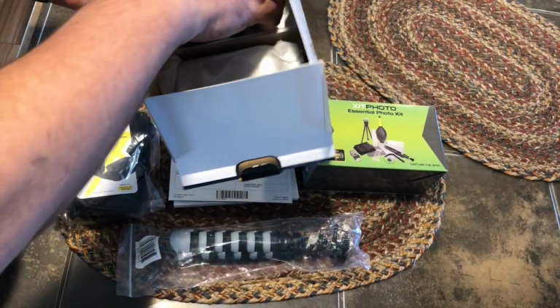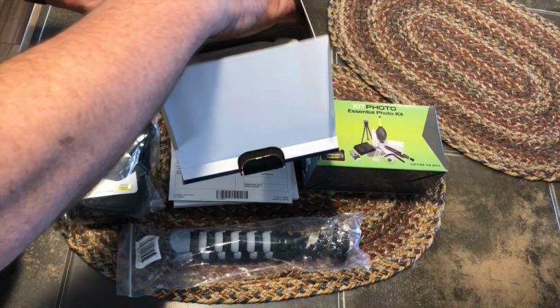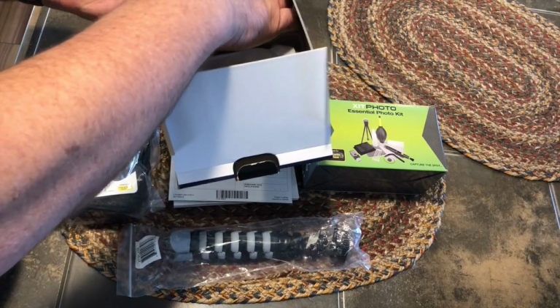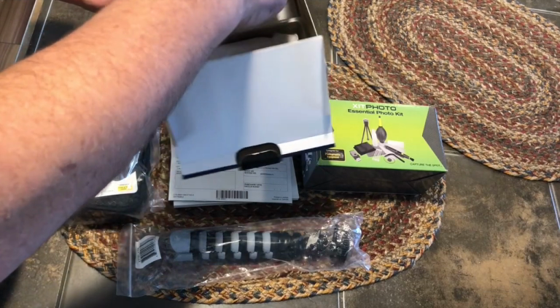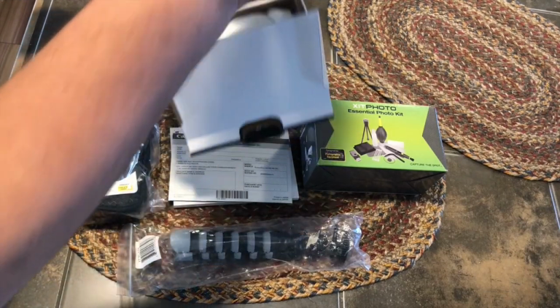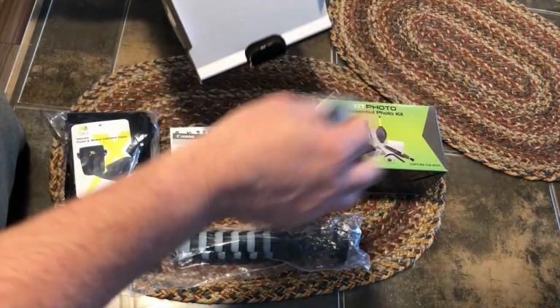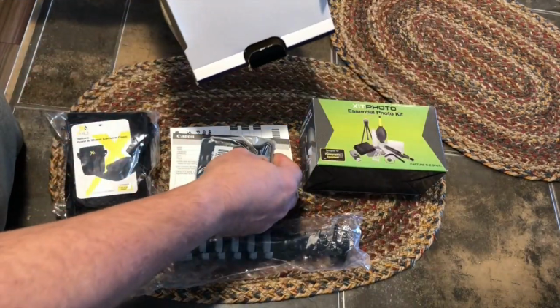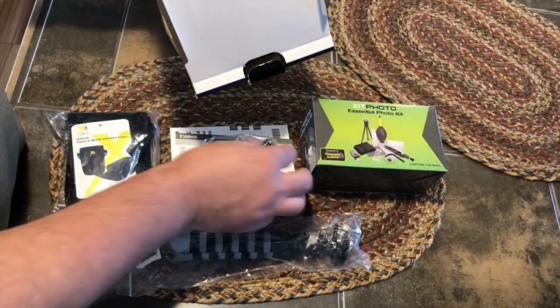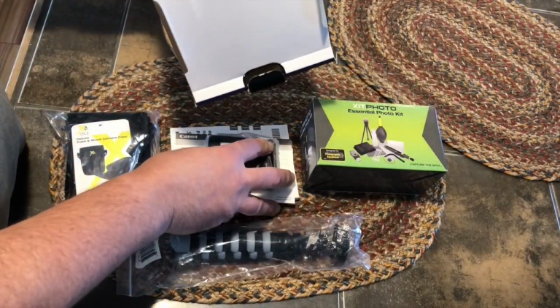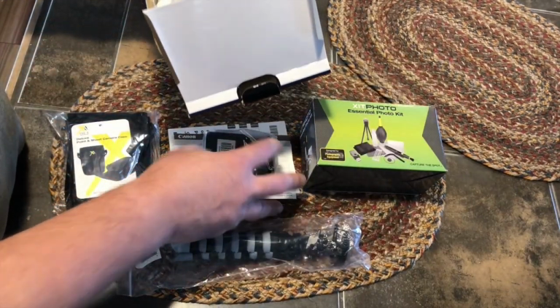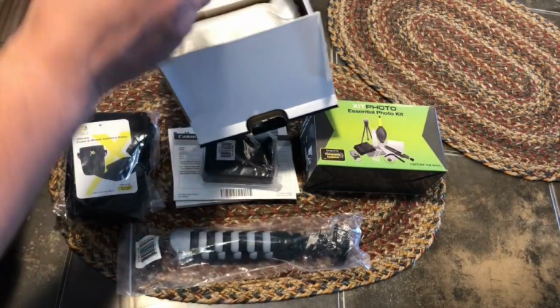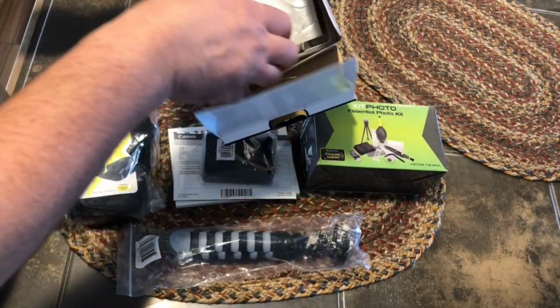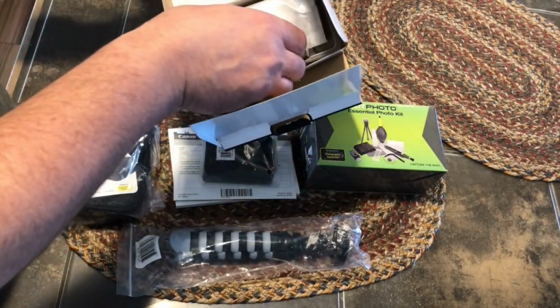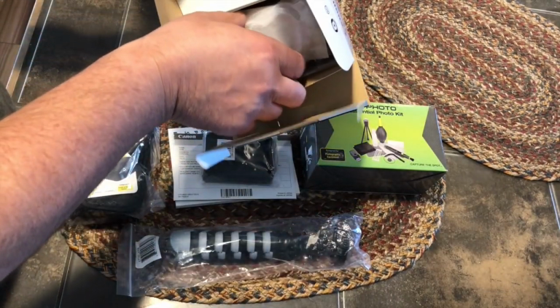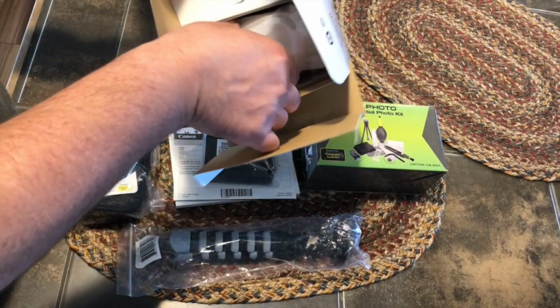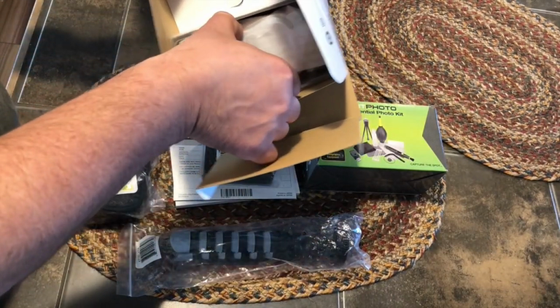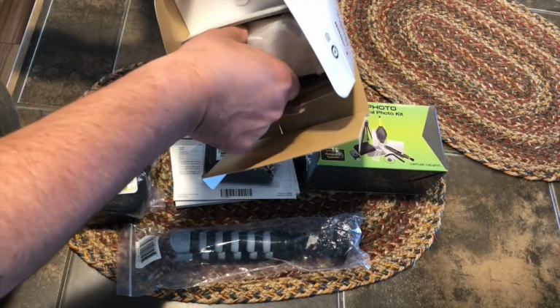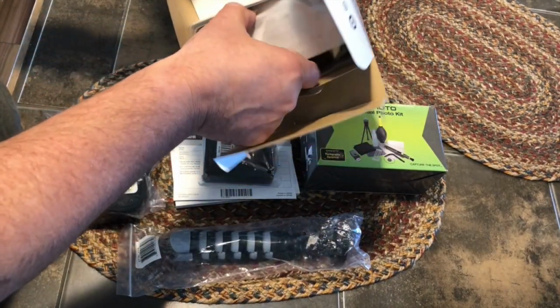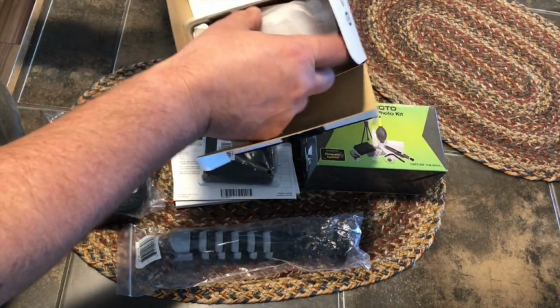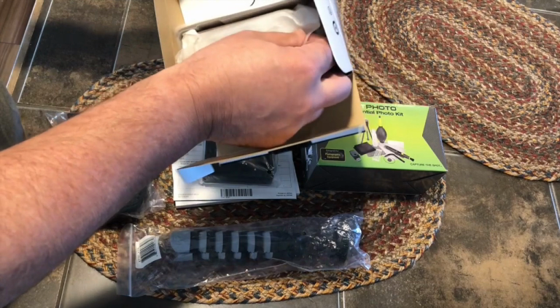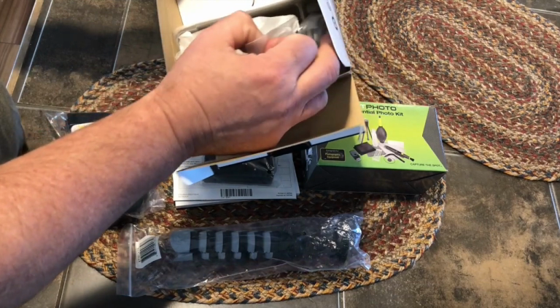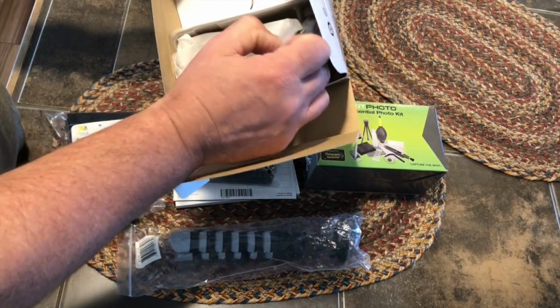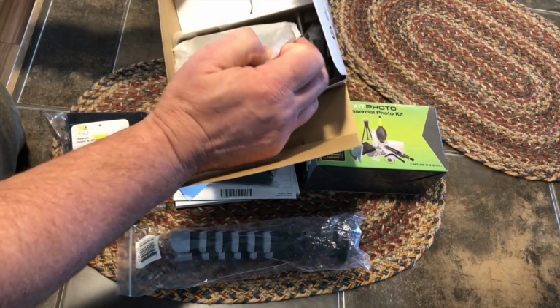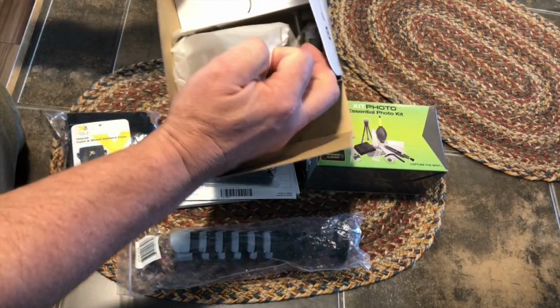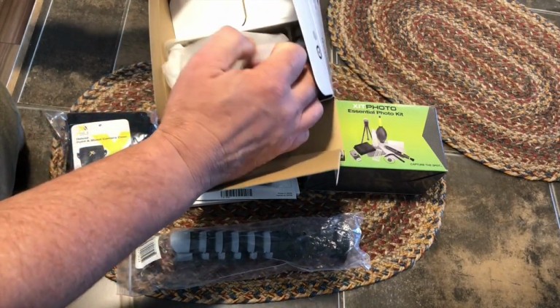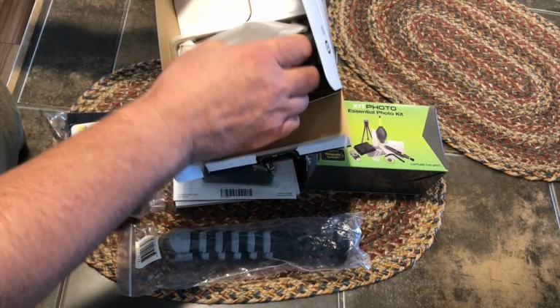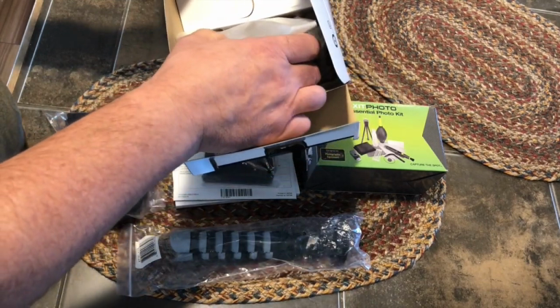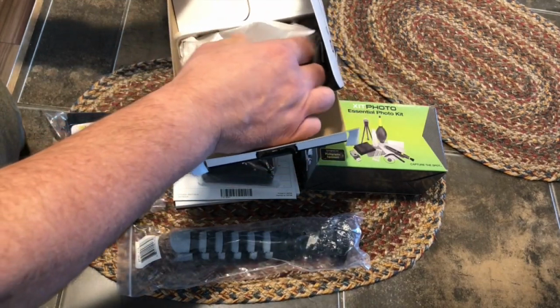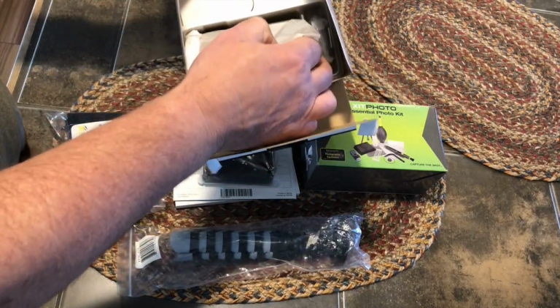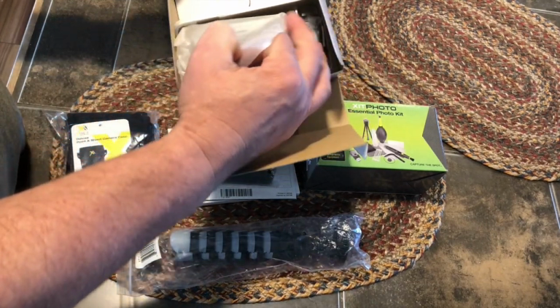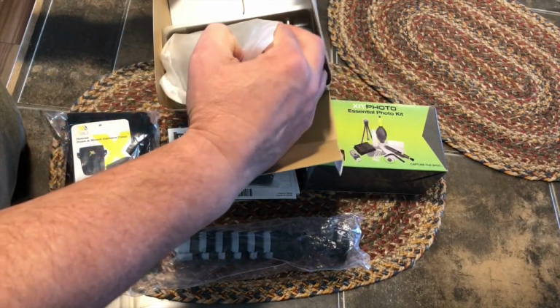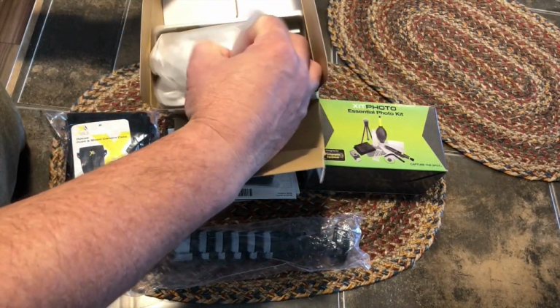I'm filming this with my iPhone. I wanted a nice vlogging camera that wouldn't break the bank, so after some research this is the camera that I chose.